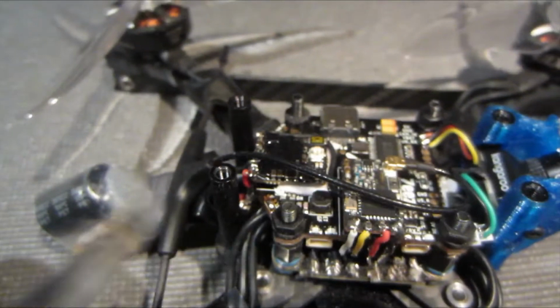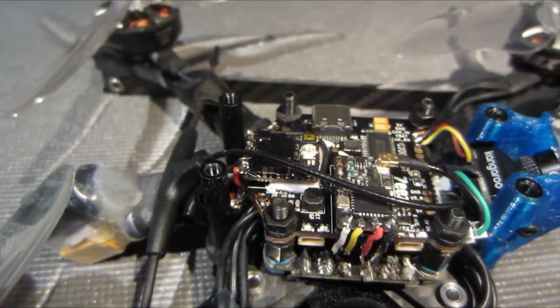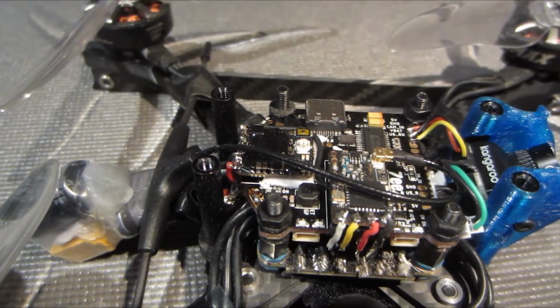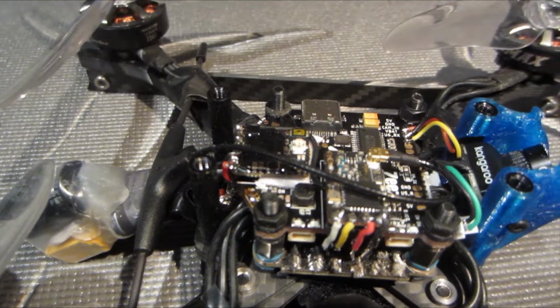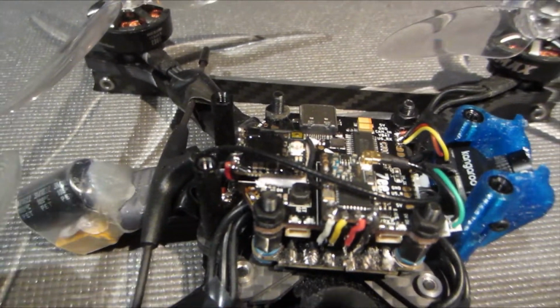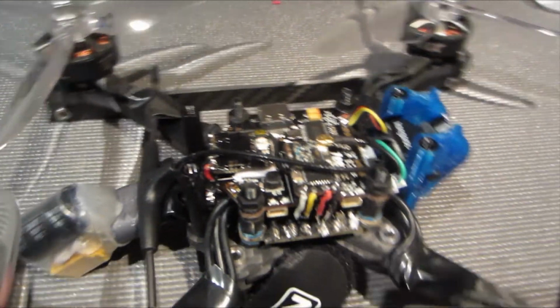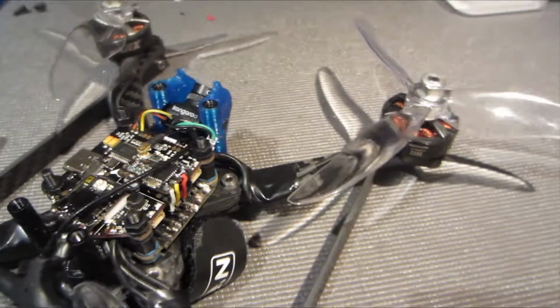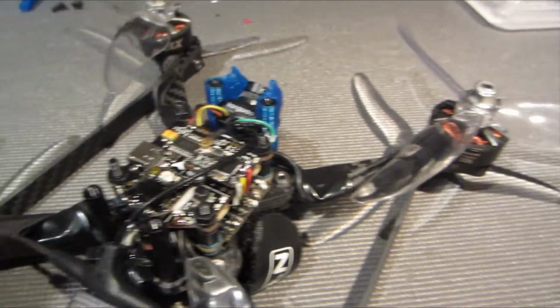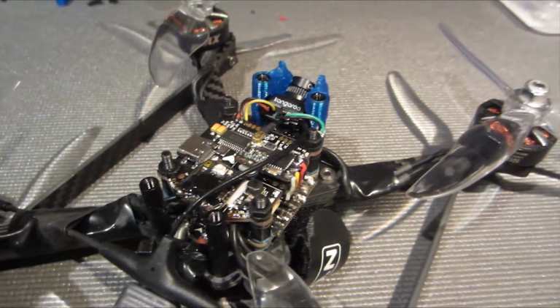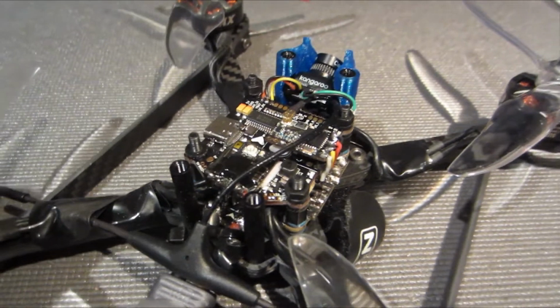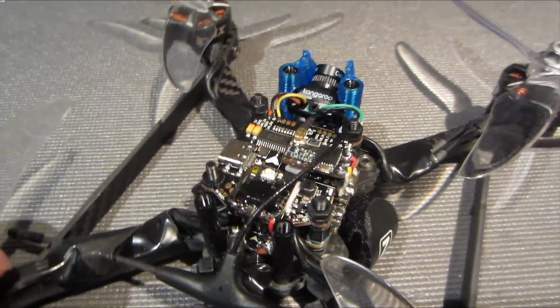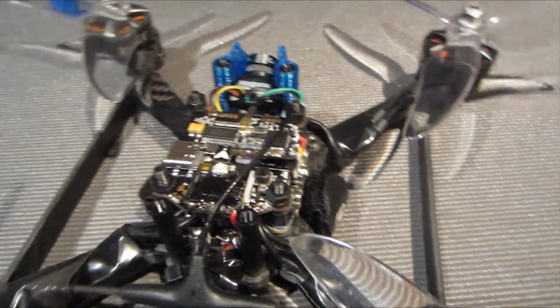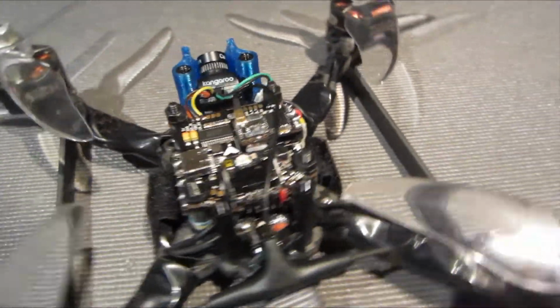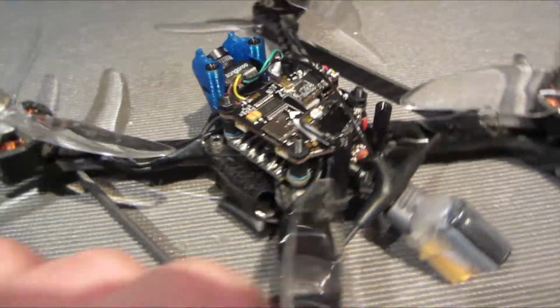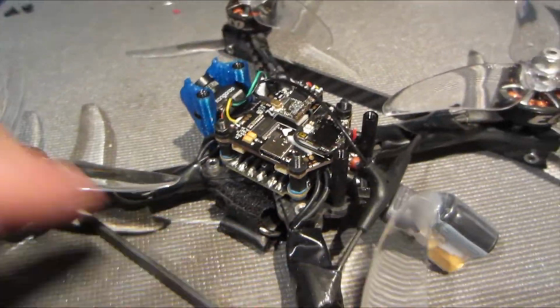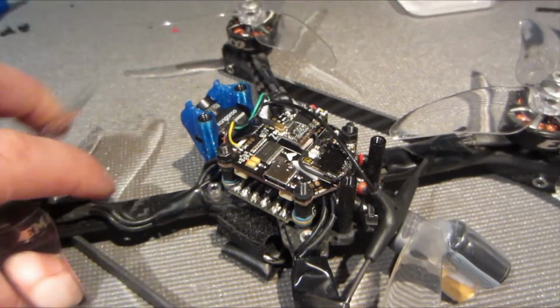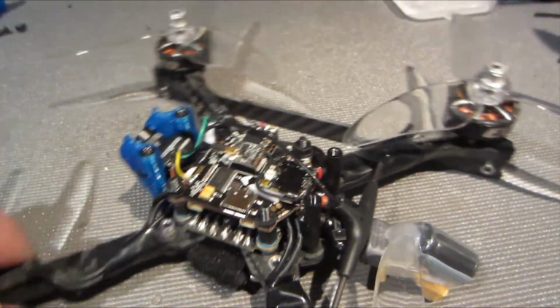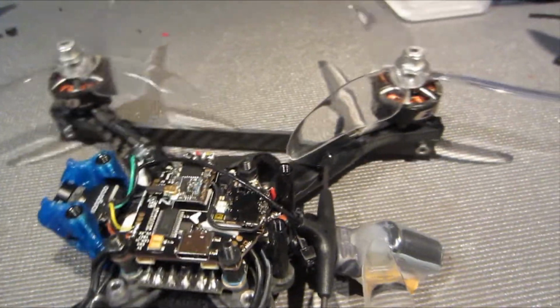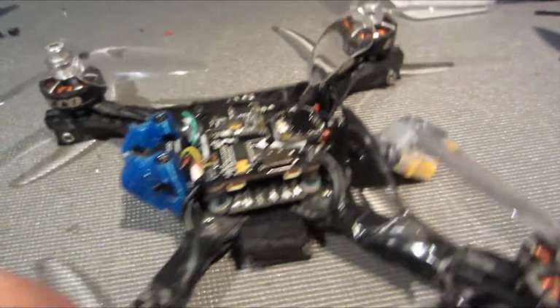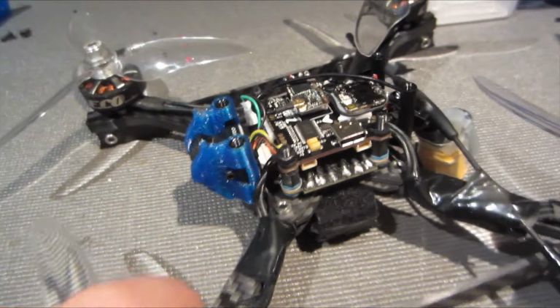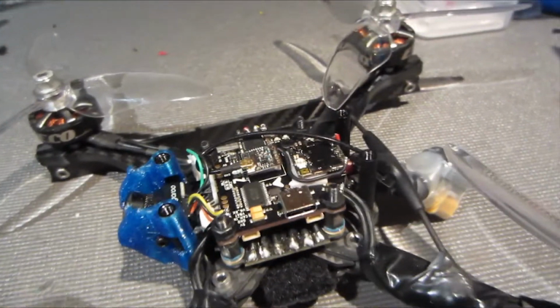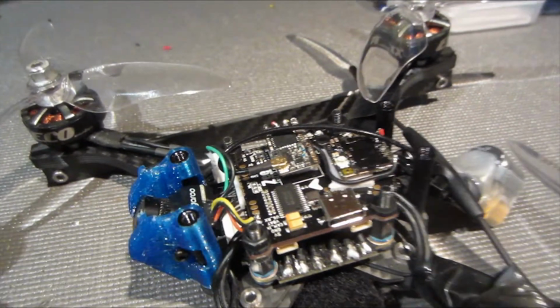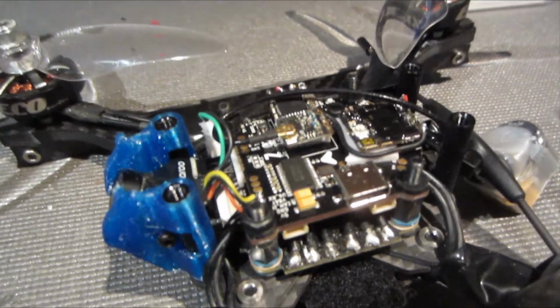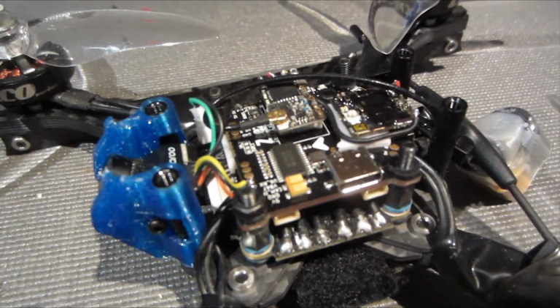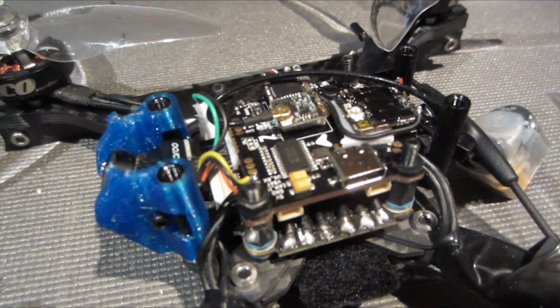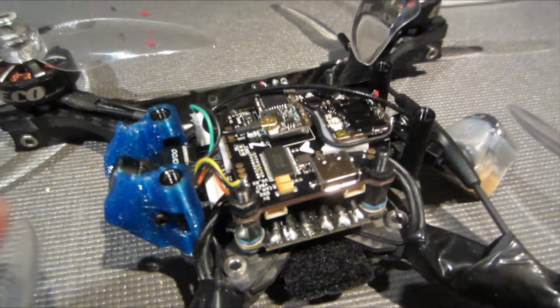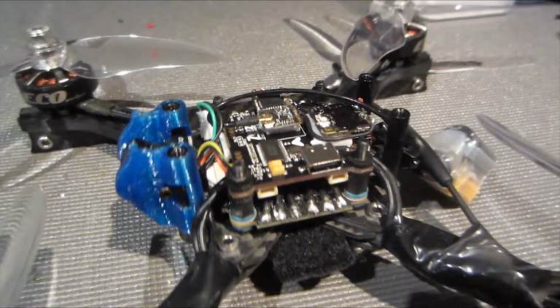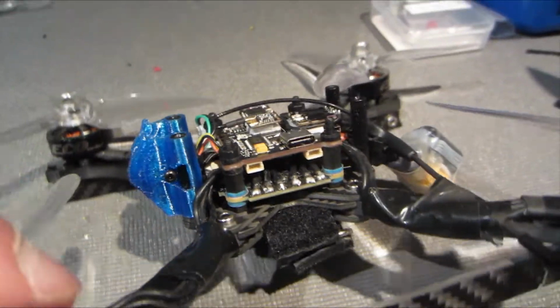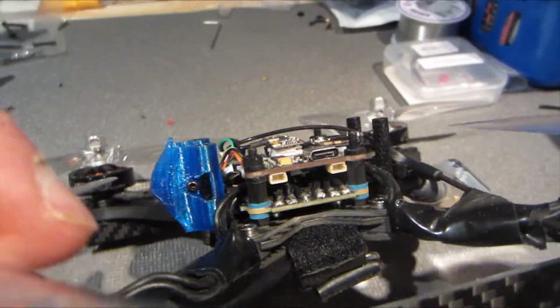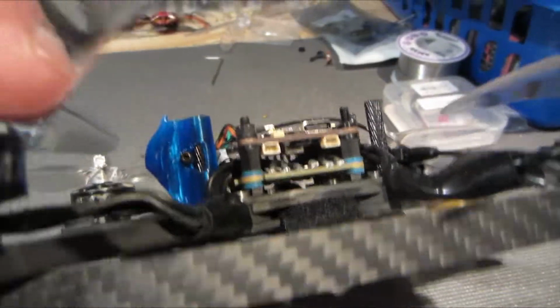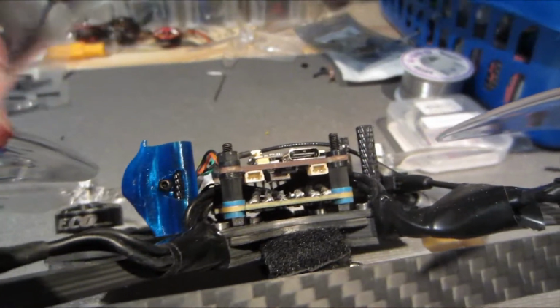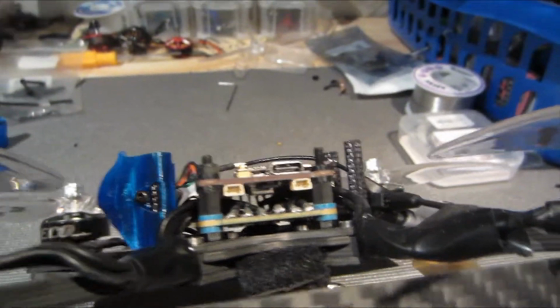This is how we have it all set up in the frame and it's looking good, looking clean, looking tight. I'm excited to get this out there. Just in case you're wondering, Switchback 533, beautiful frame. All we got to do now is a quick maiden so I can show you how it is in the air.